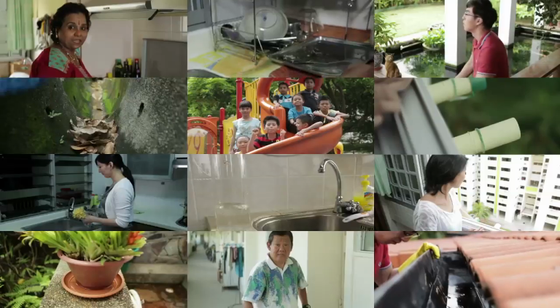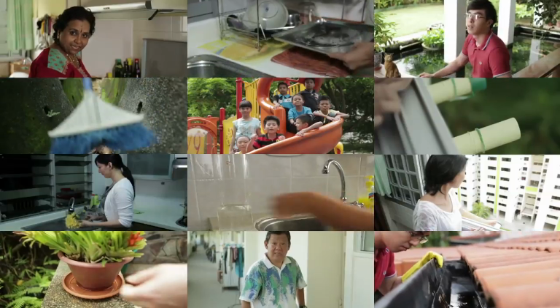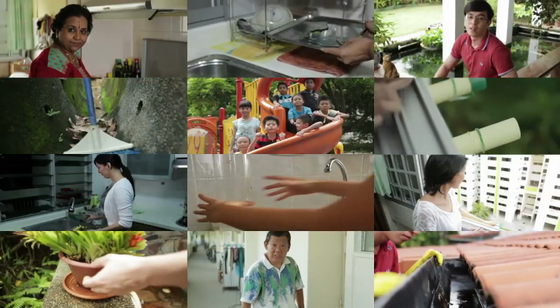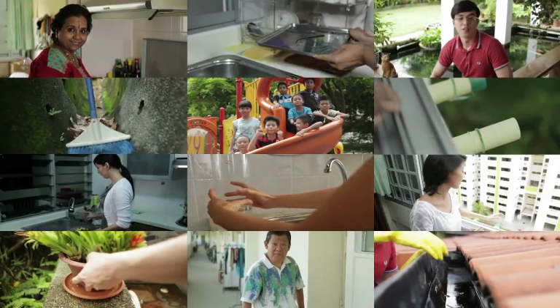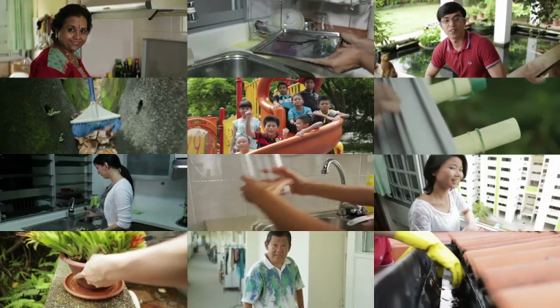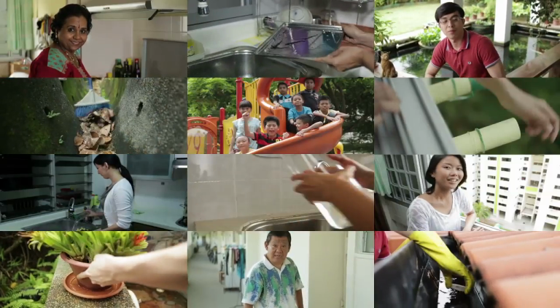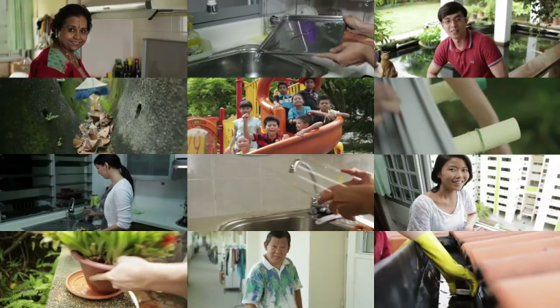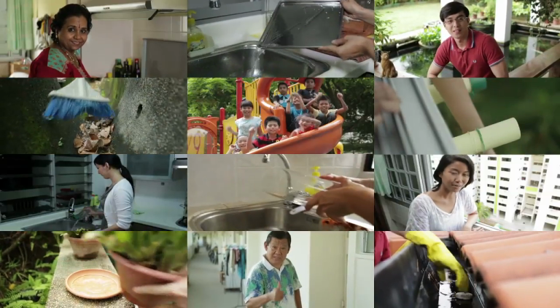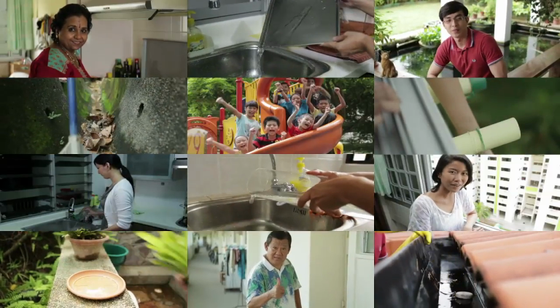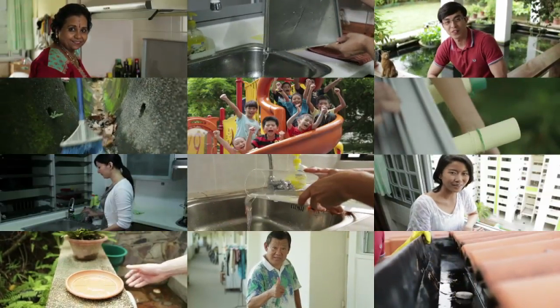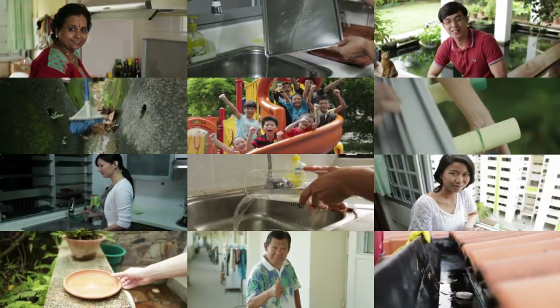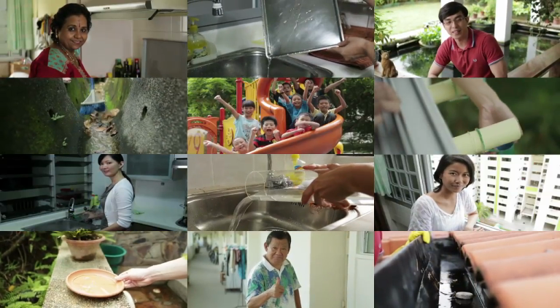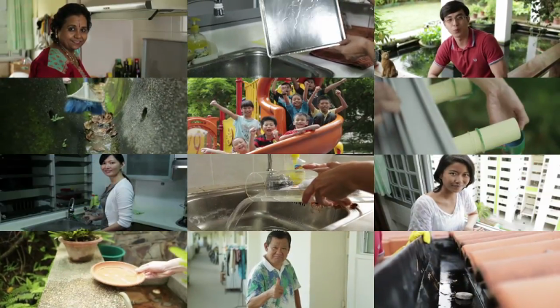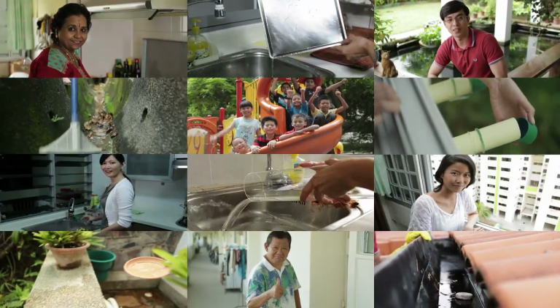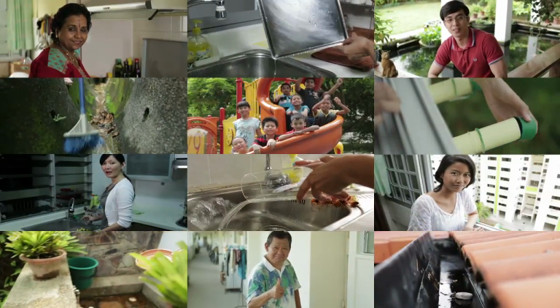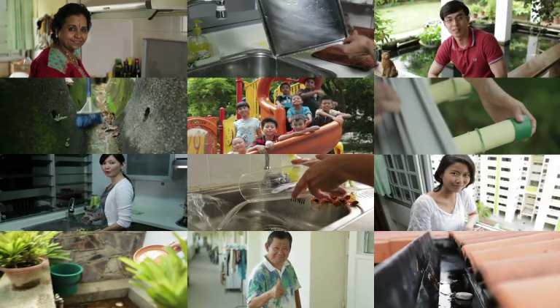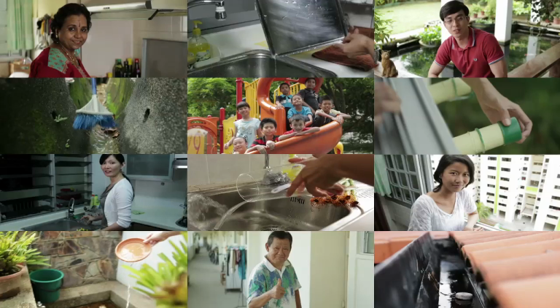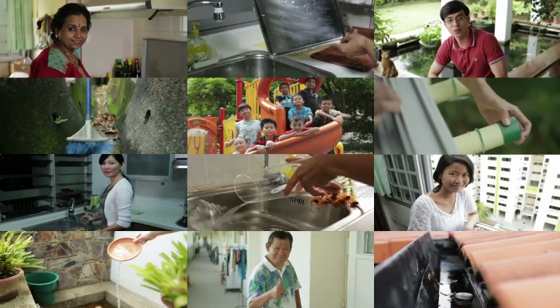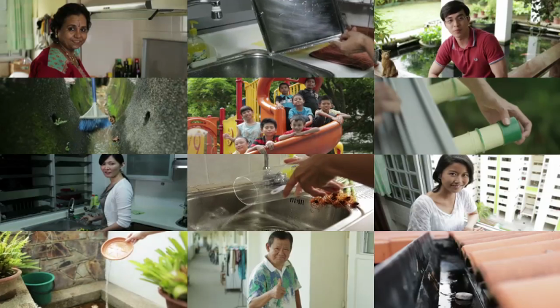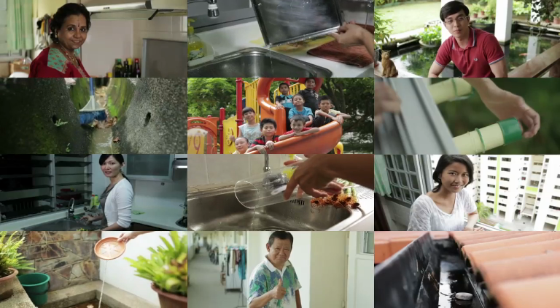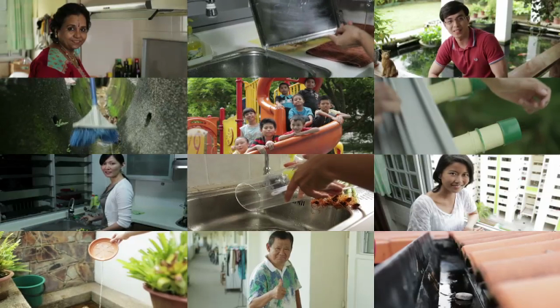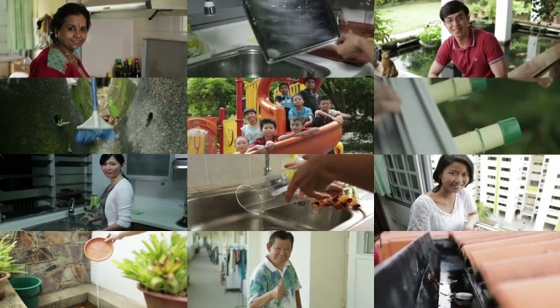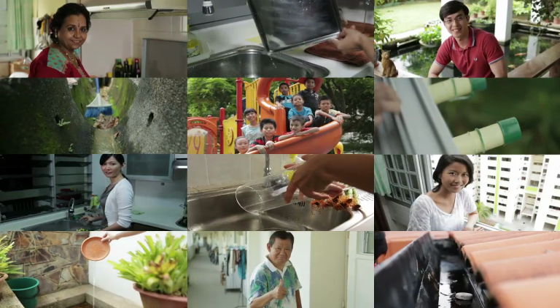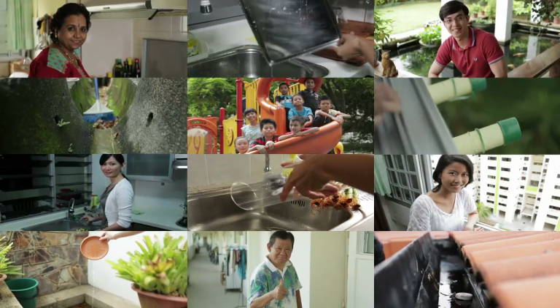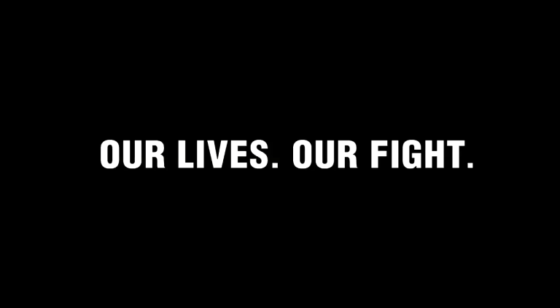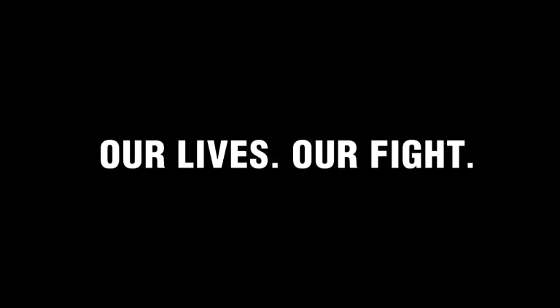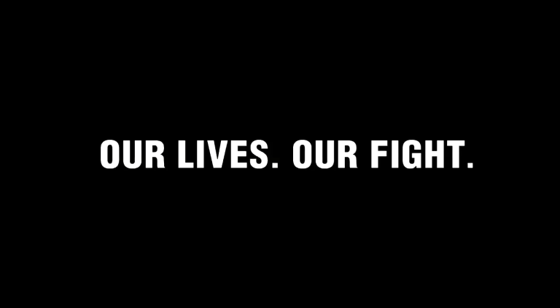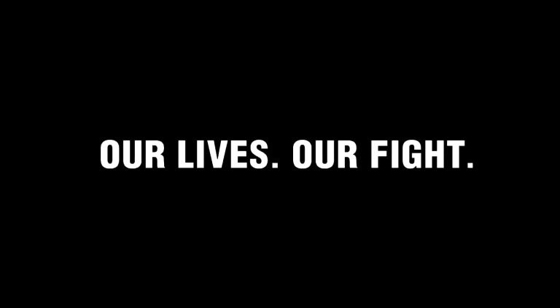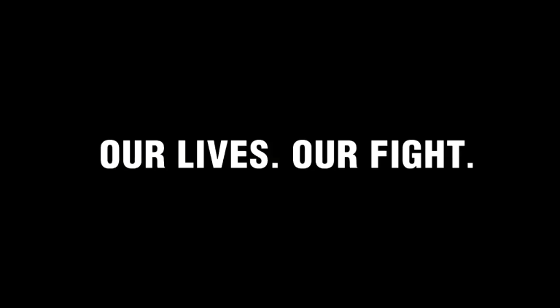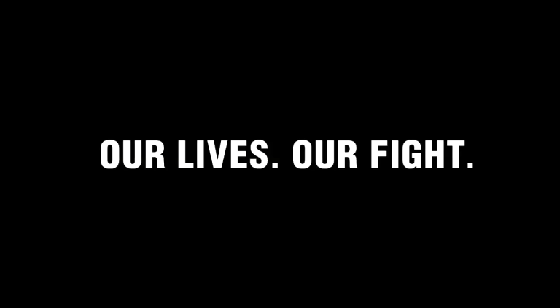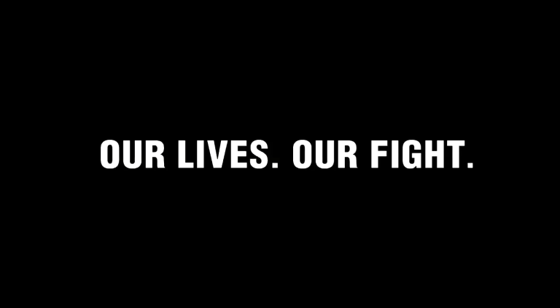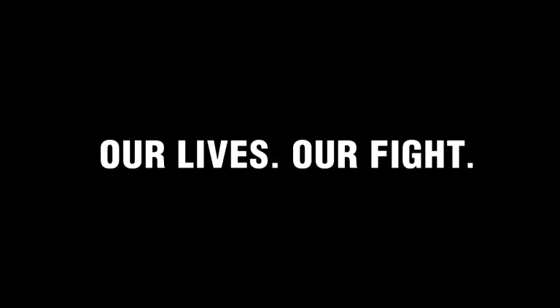By fighting dengue as one, we can stop its dangers at once. Our lives, our fight.